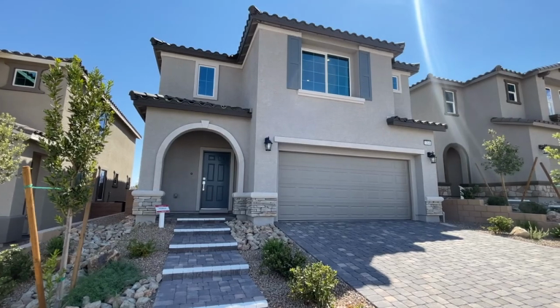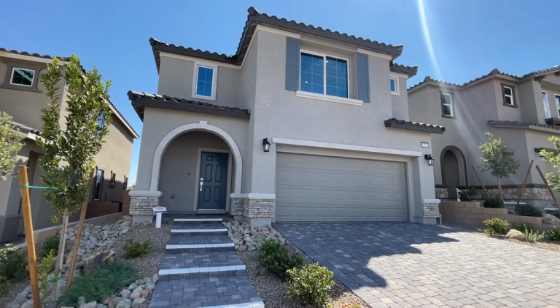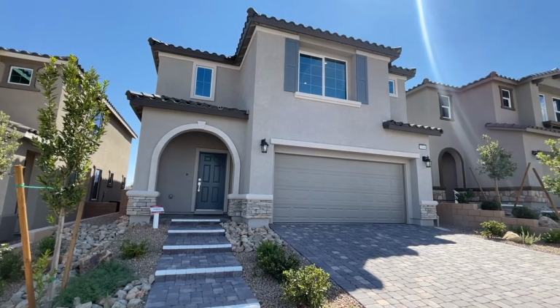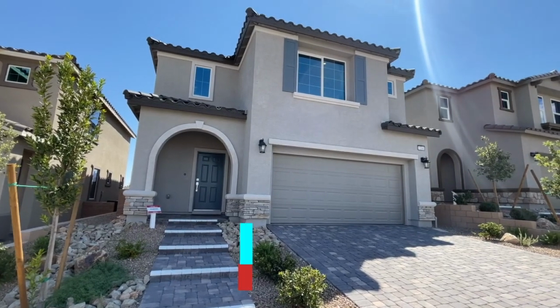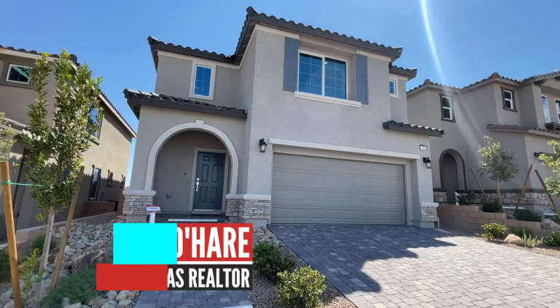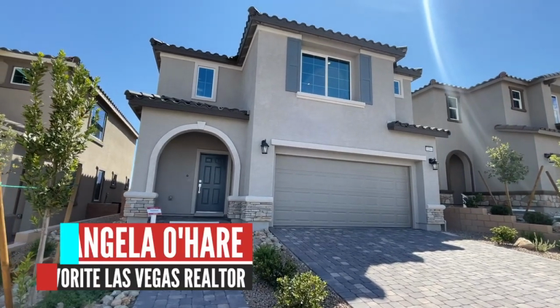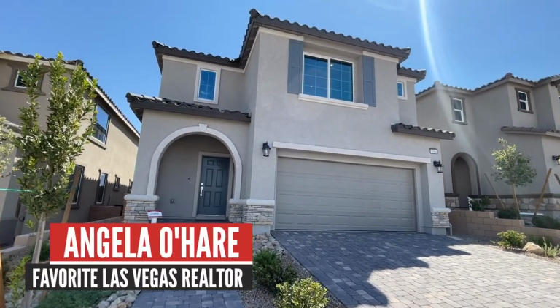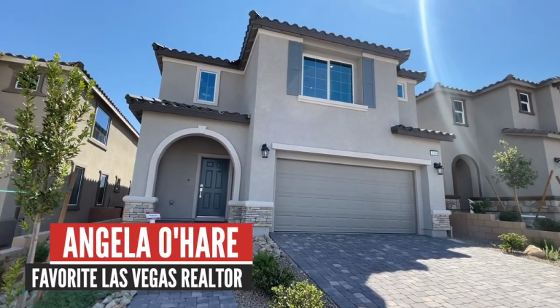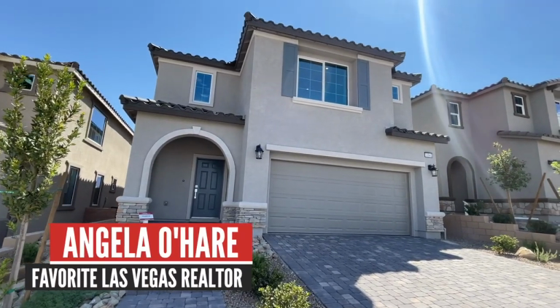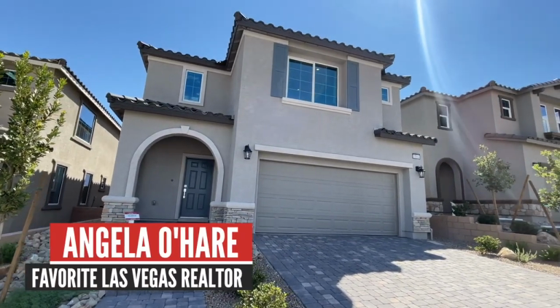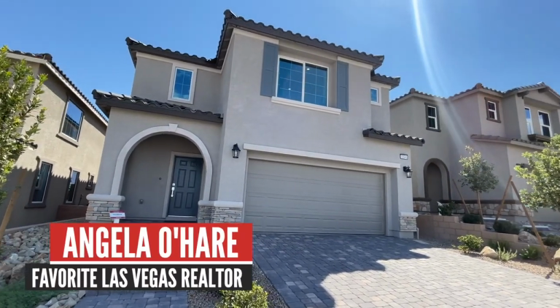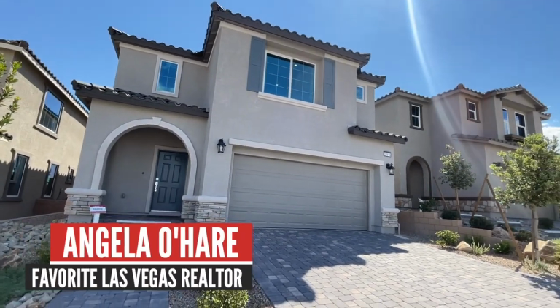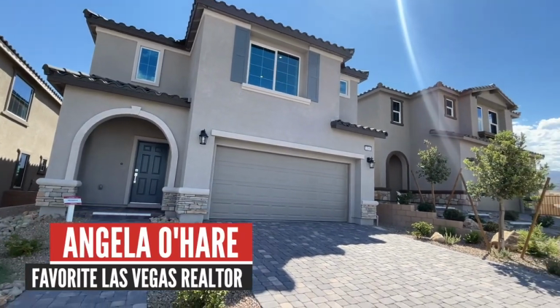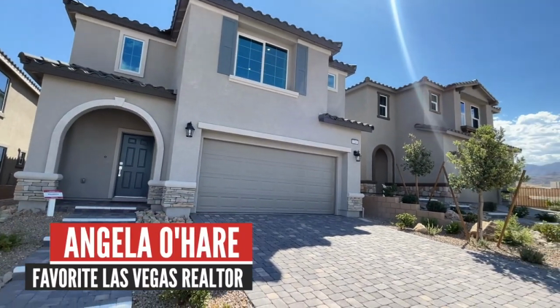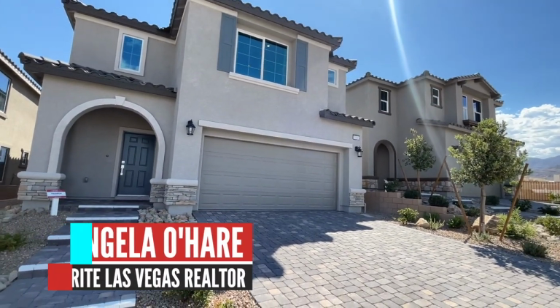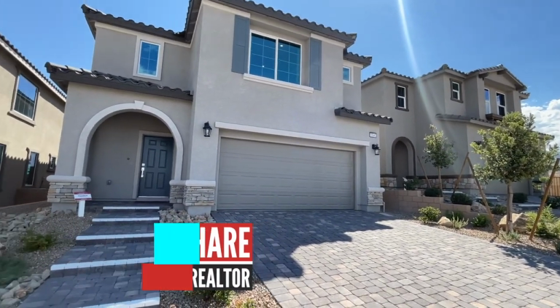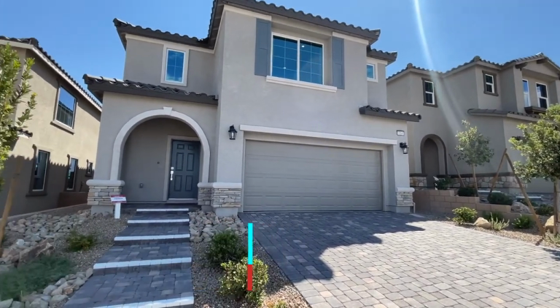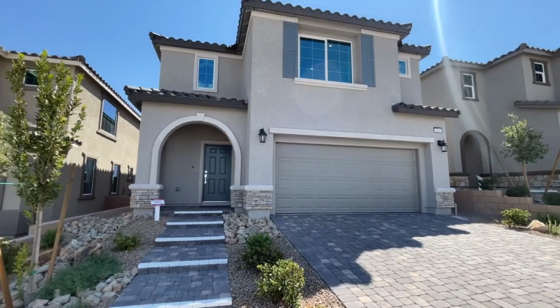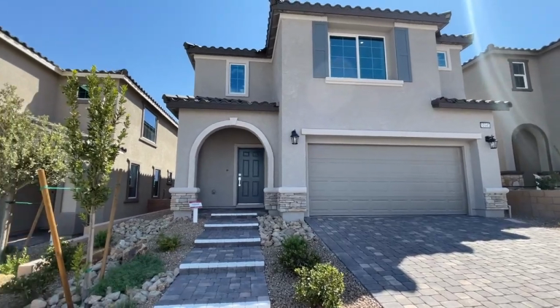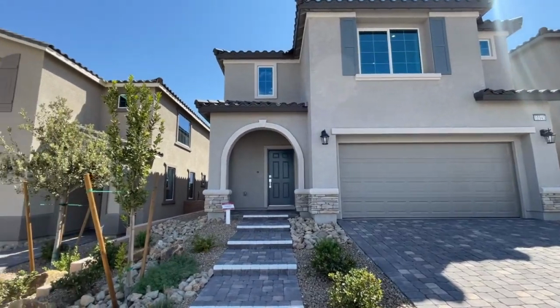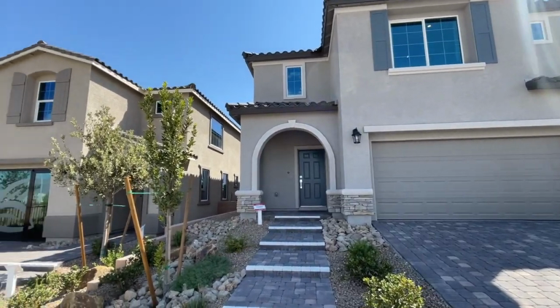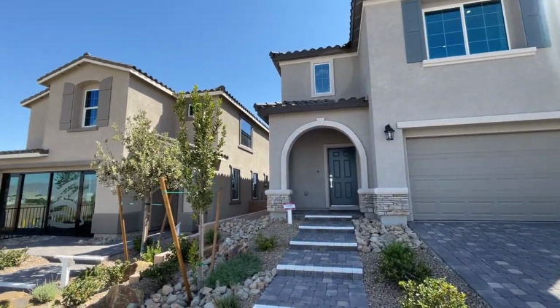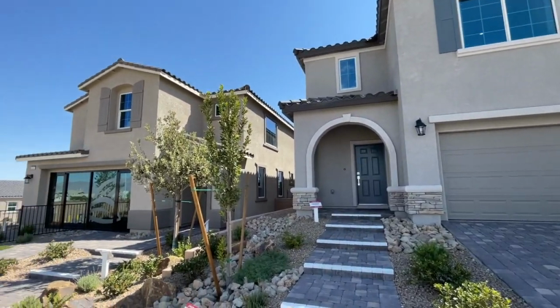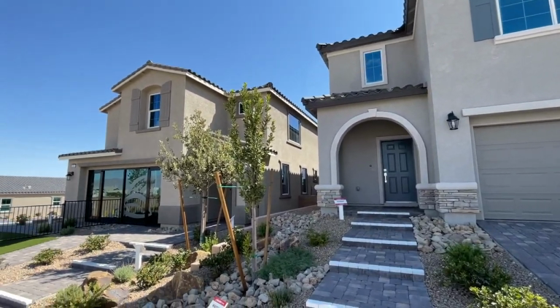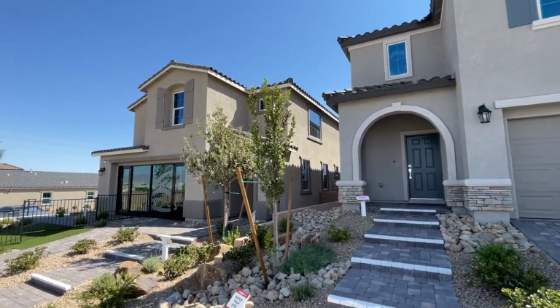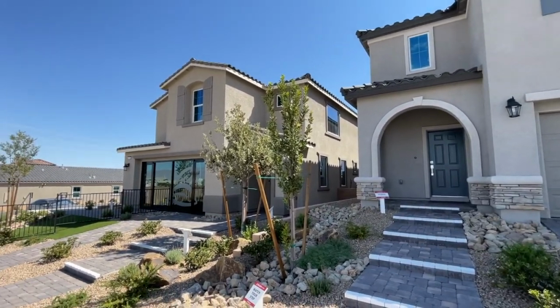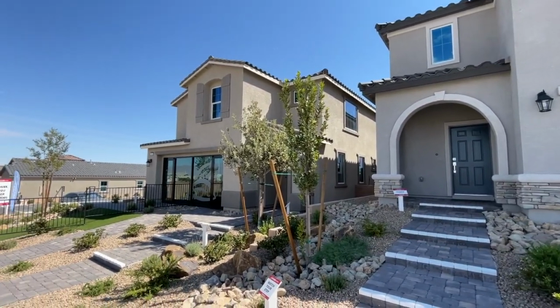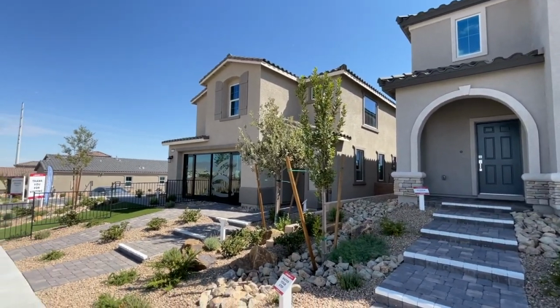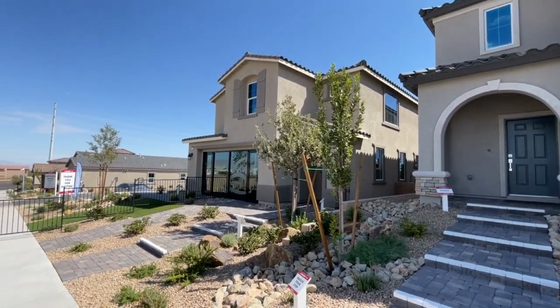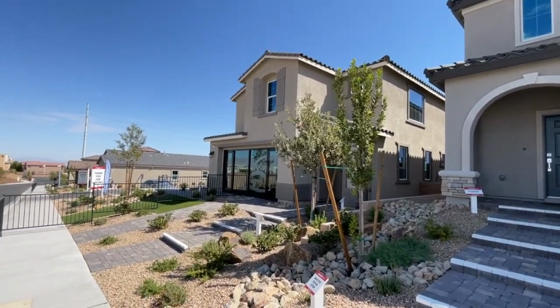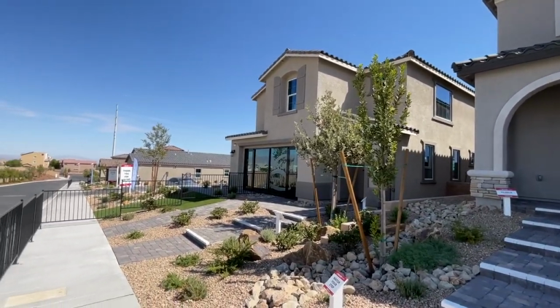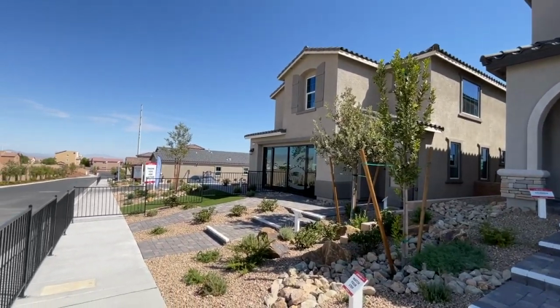Hey, everyone, Angela O'Hare here, your favorite Las Vegas realtor. Today I'm over here in Sky Hills, a new master plan community in the northwest part of the valley.